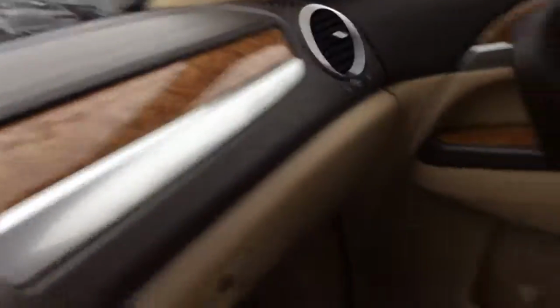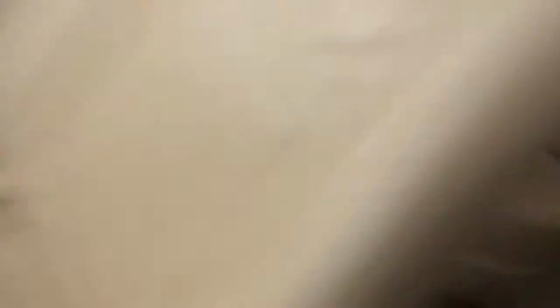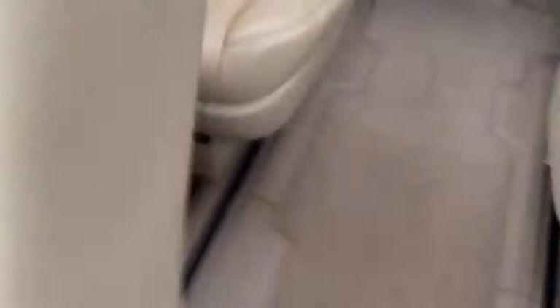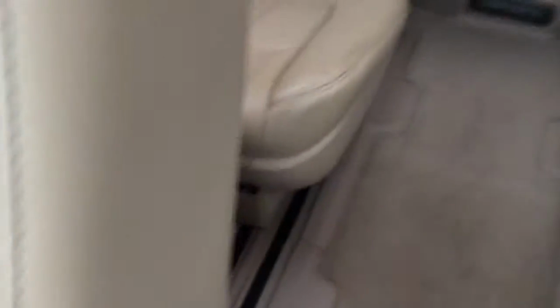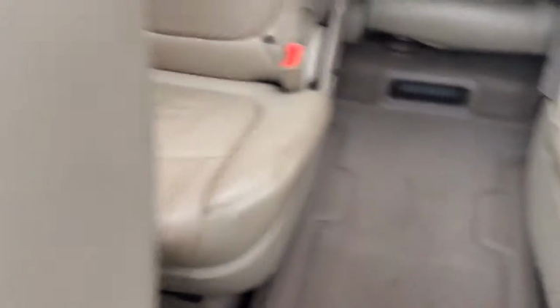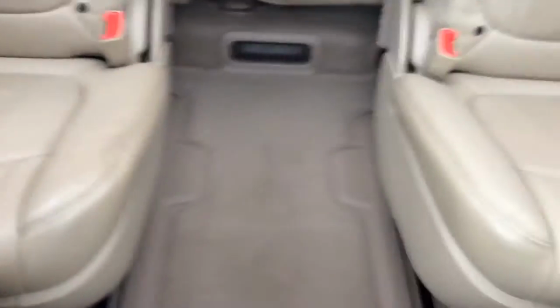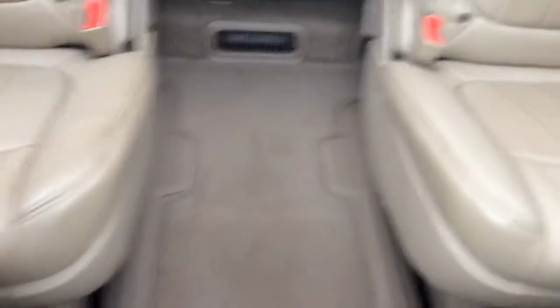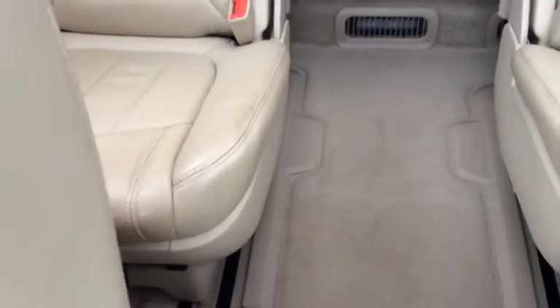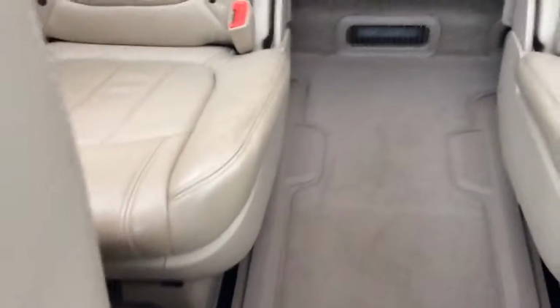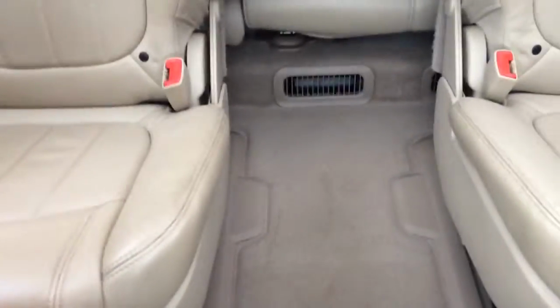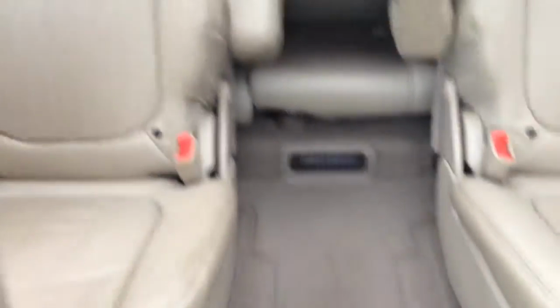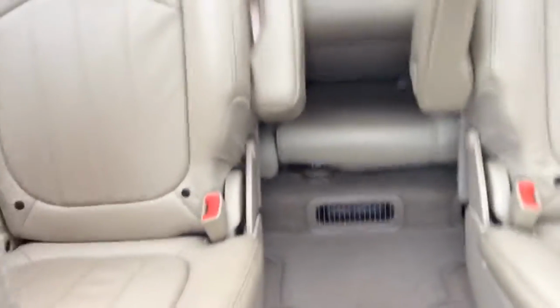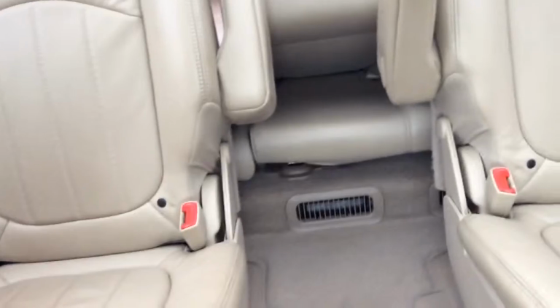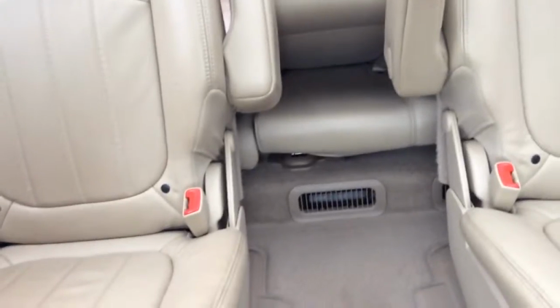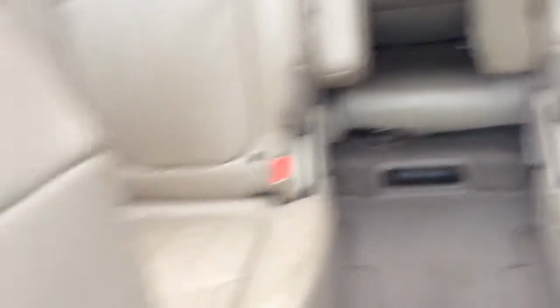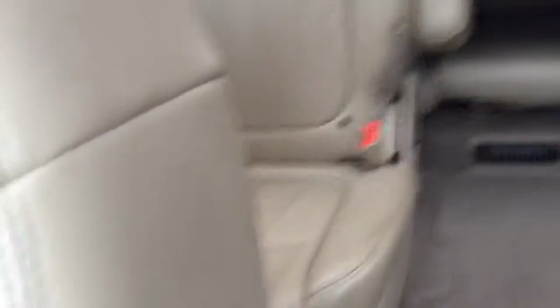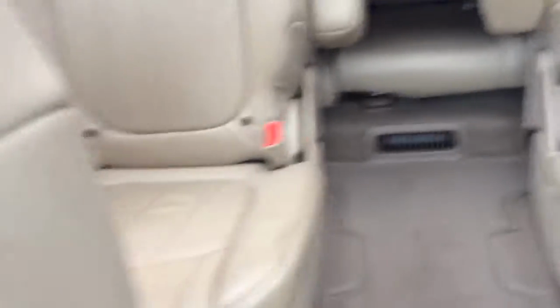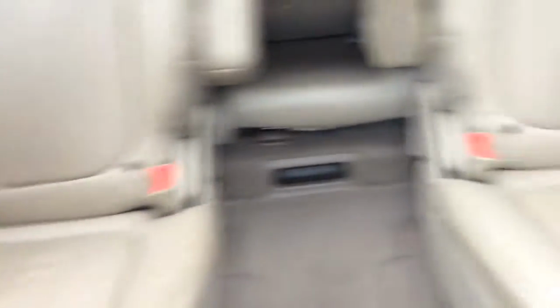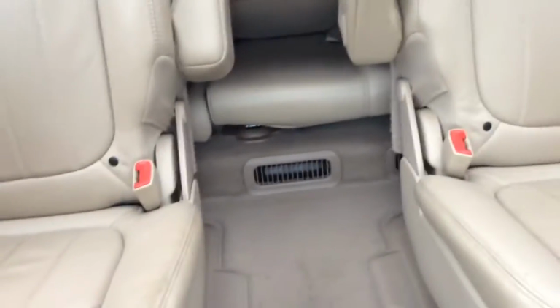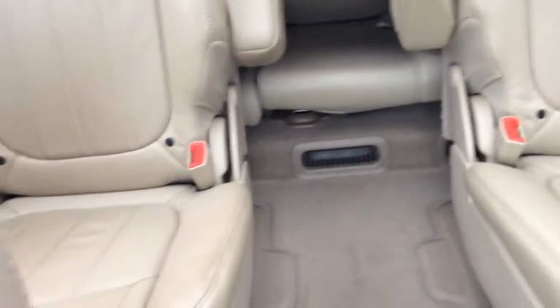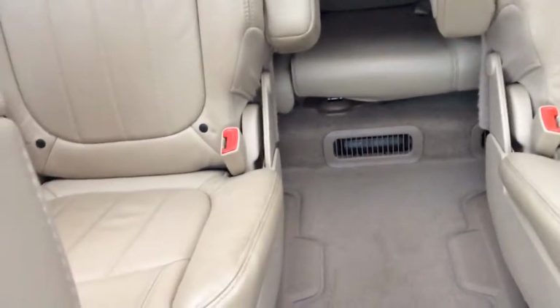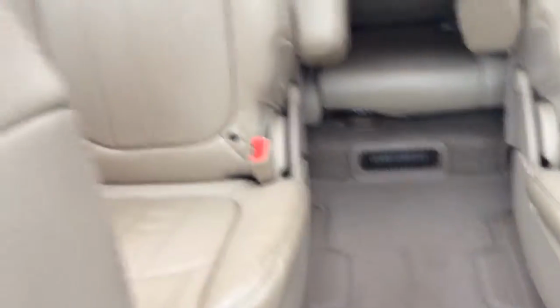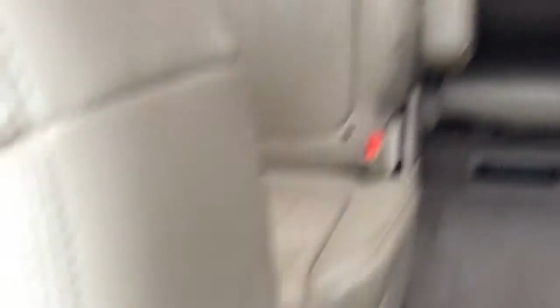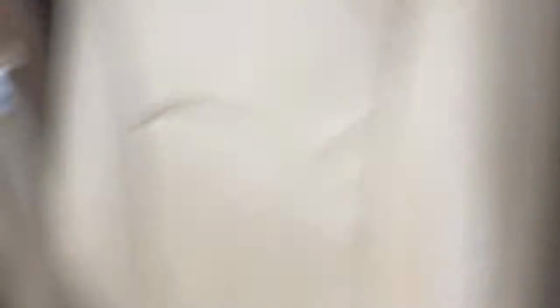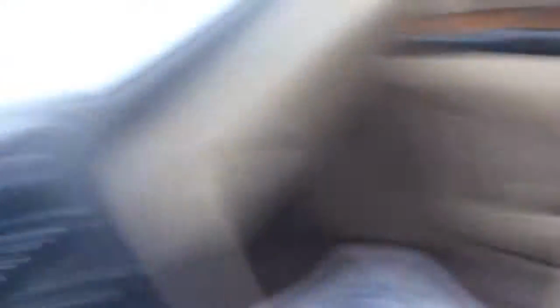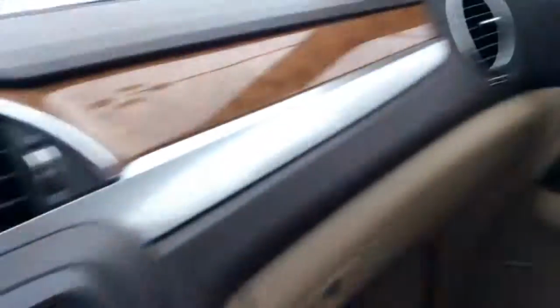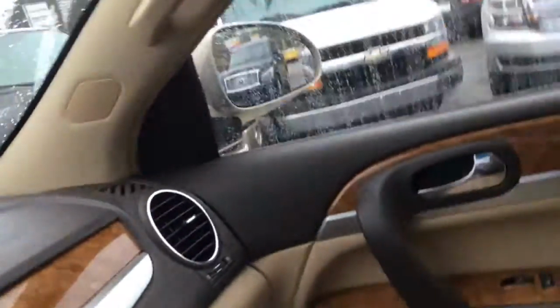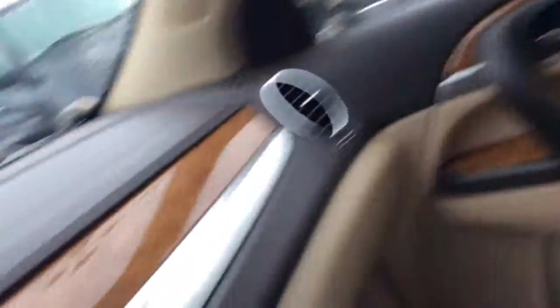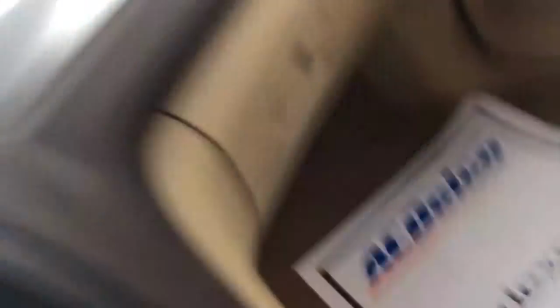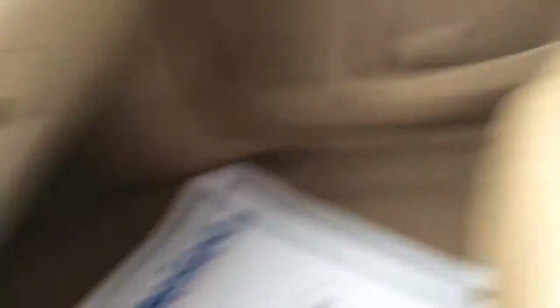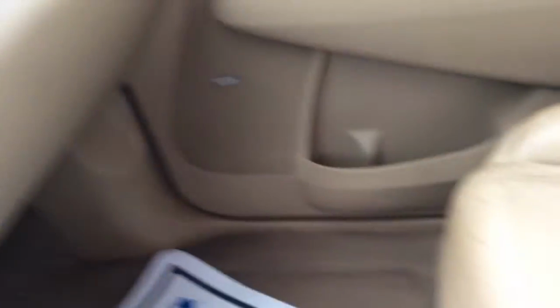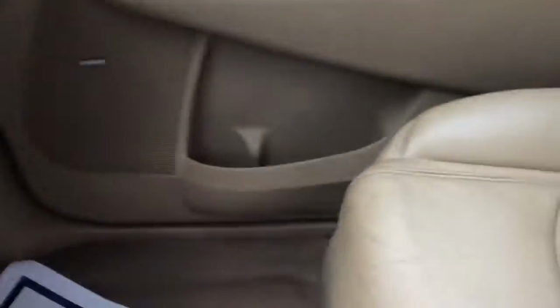As you can see in the middle, it does have the captain's chairs, so easy accessibility to the third row. No worries about anybody climbing over that second-row seat and getting a bunch of footprints on the leather. So that's taken care of.